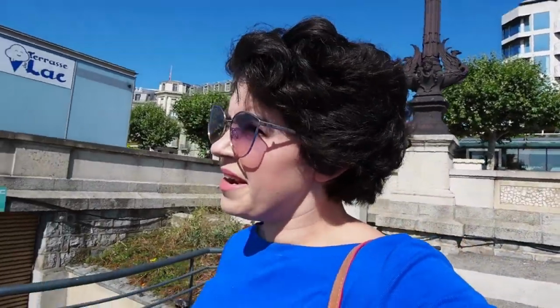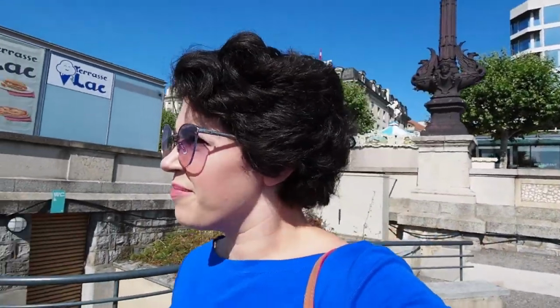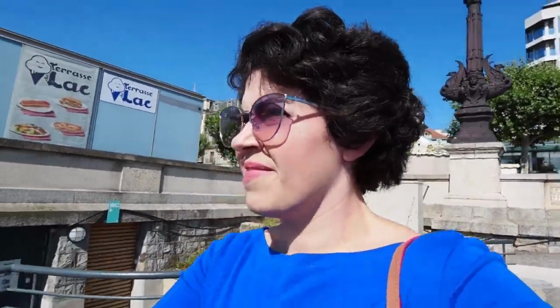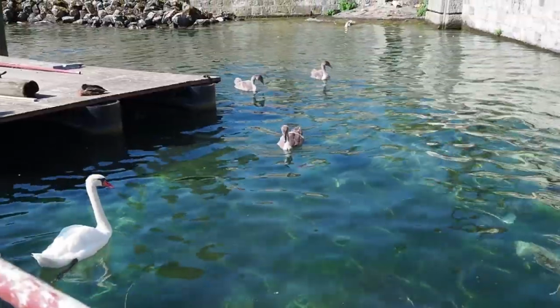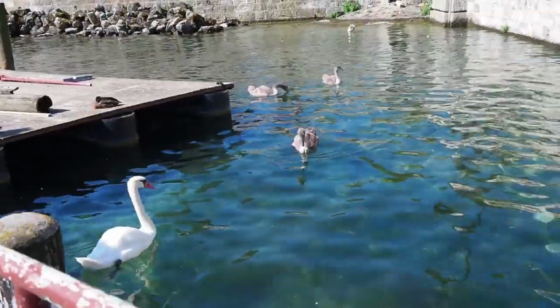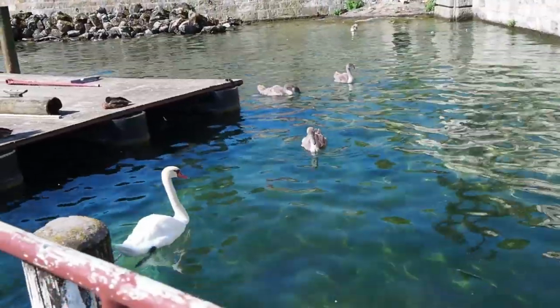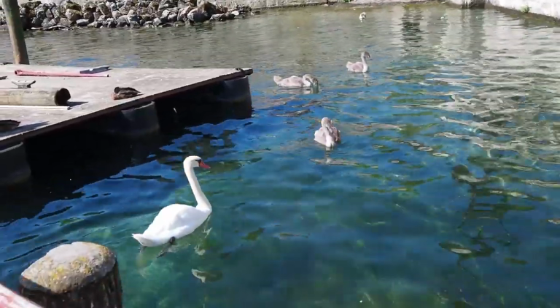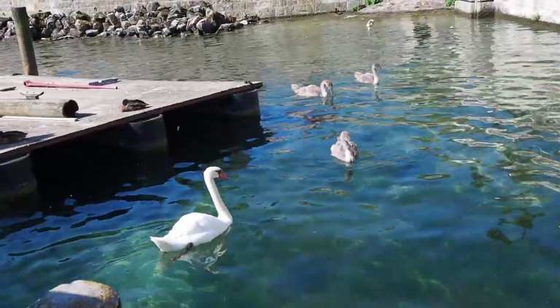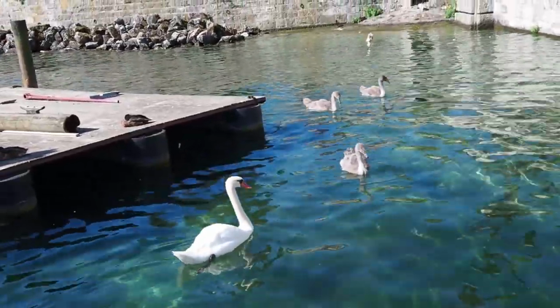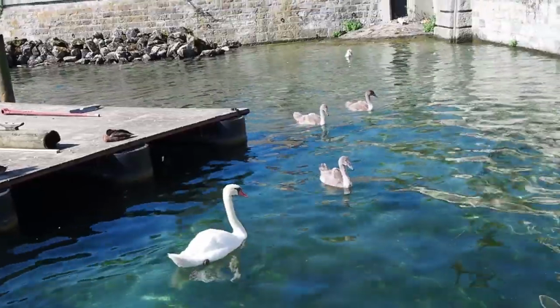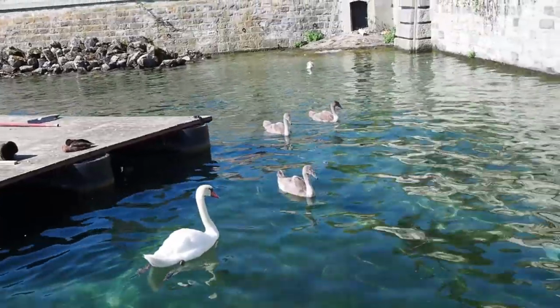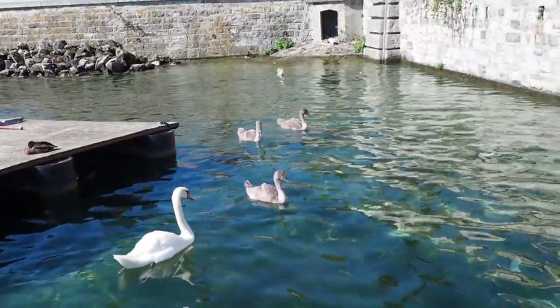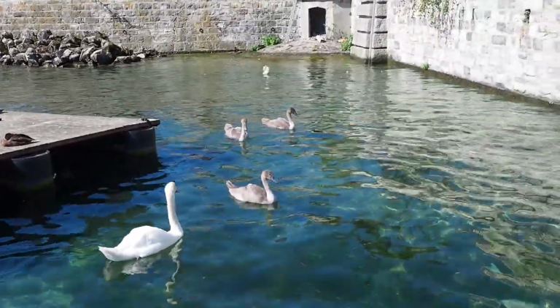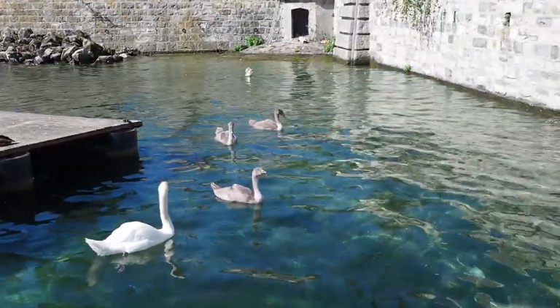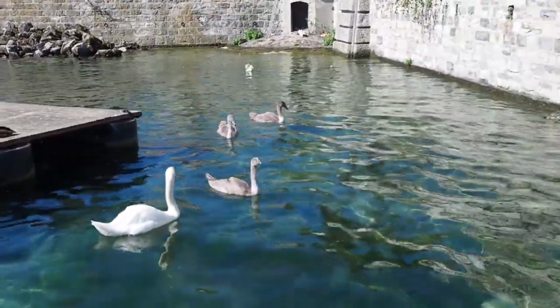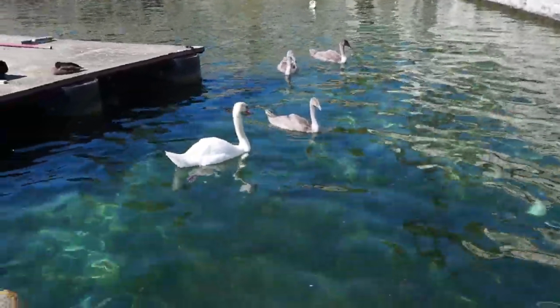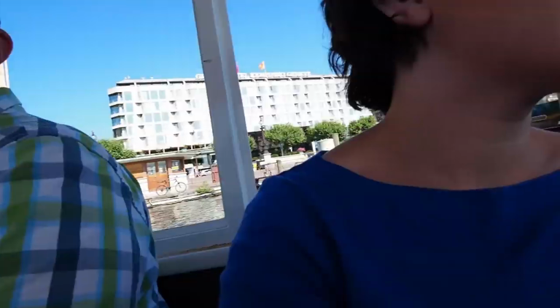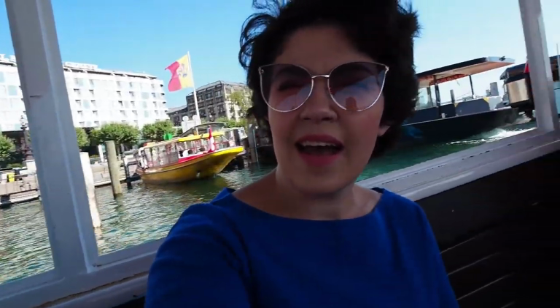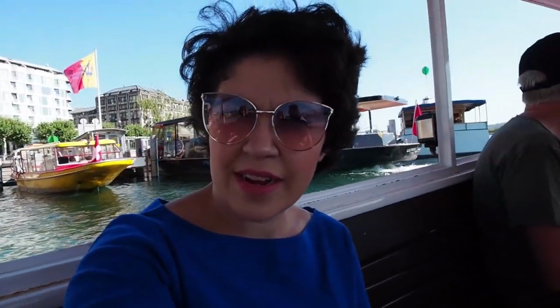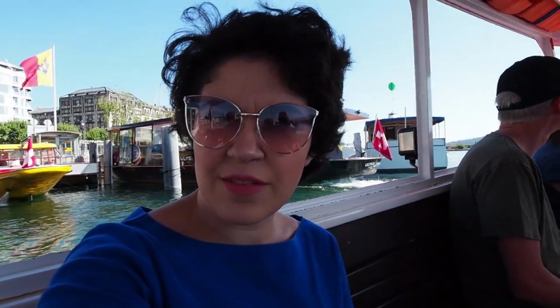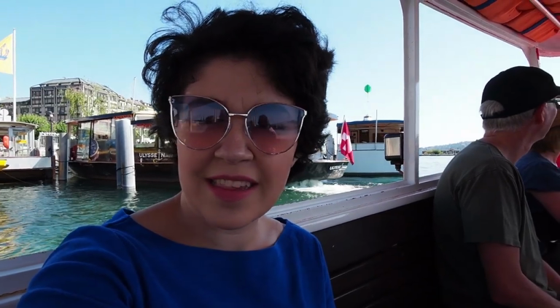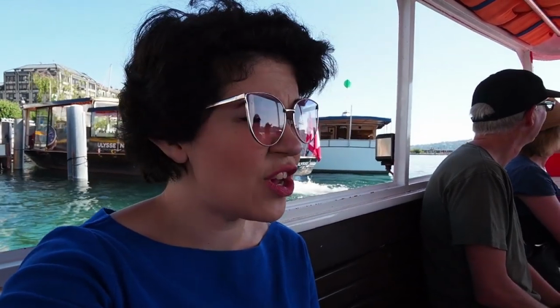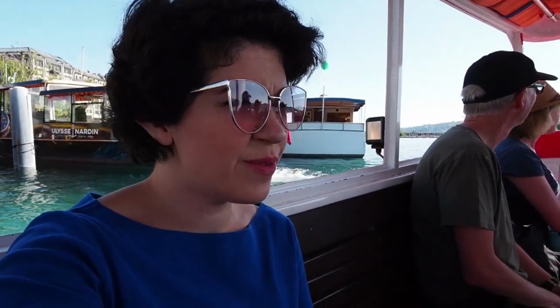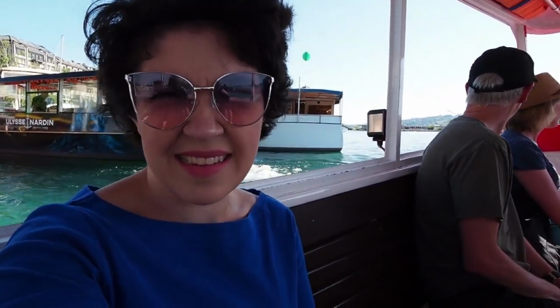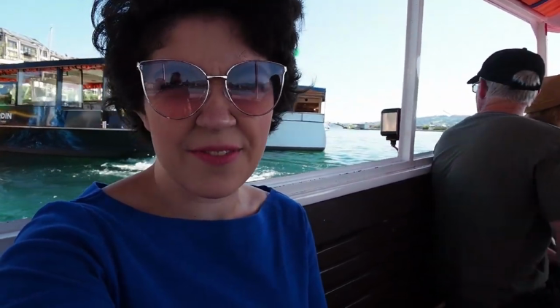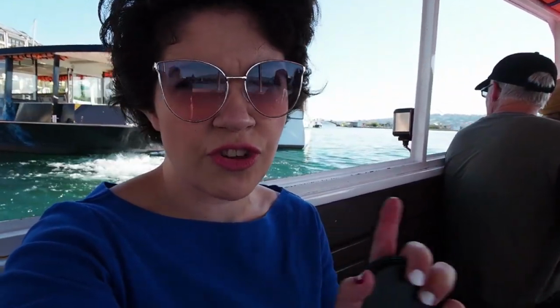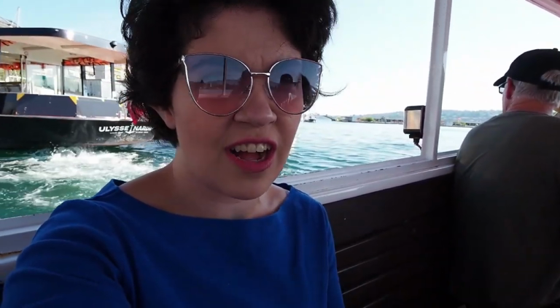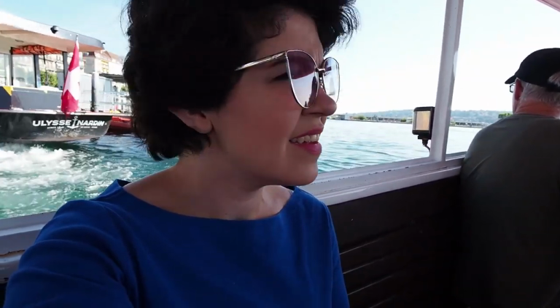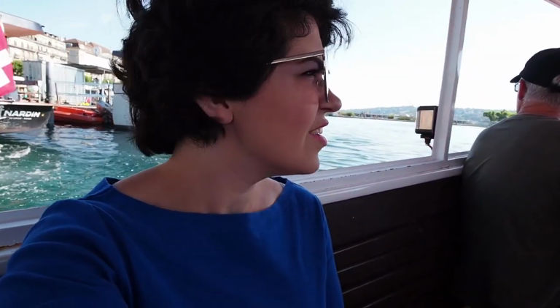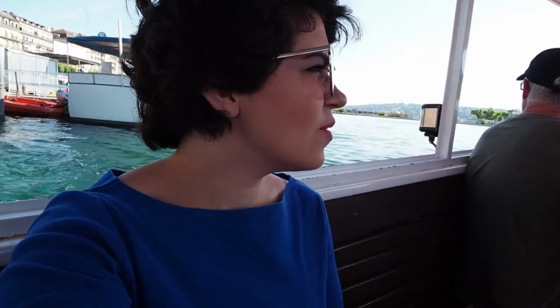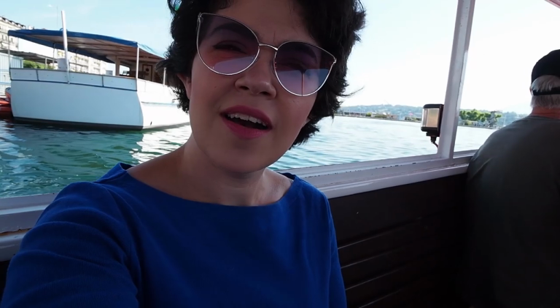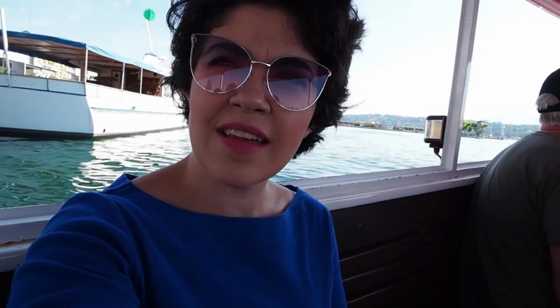Oh wow, so these are ugly ducklings — baby swans. I think we're going to pass right by the Jet d'Eau. We're going to have slightly different routes across to Old Town.